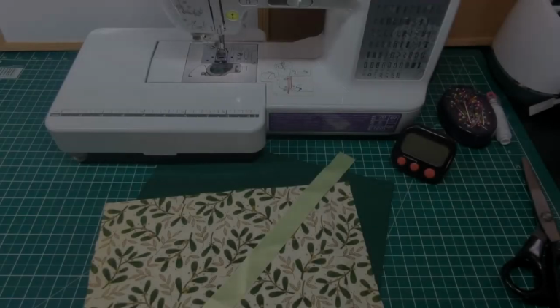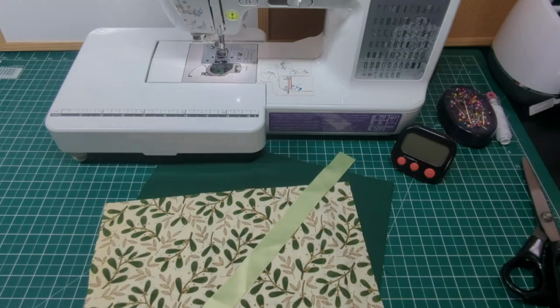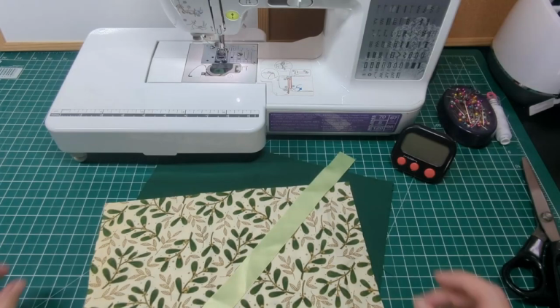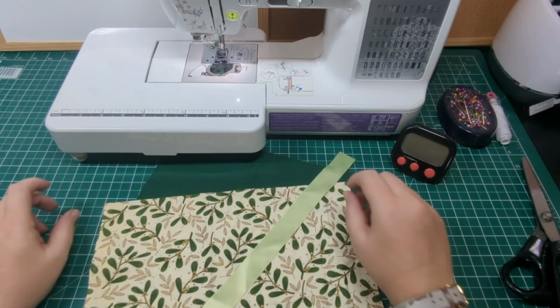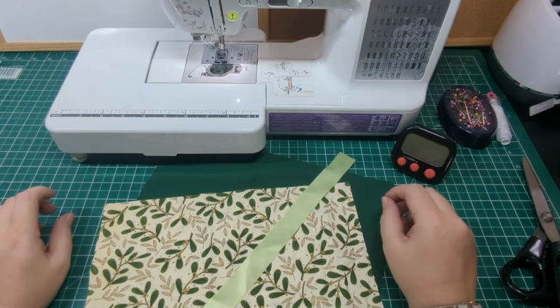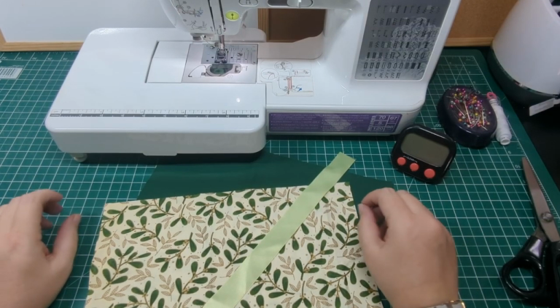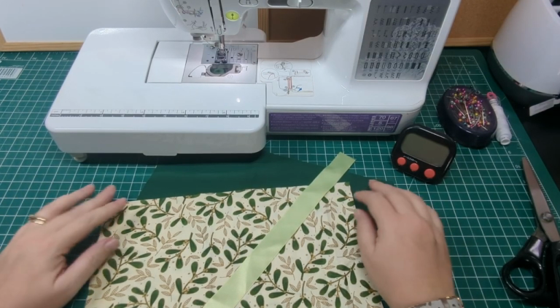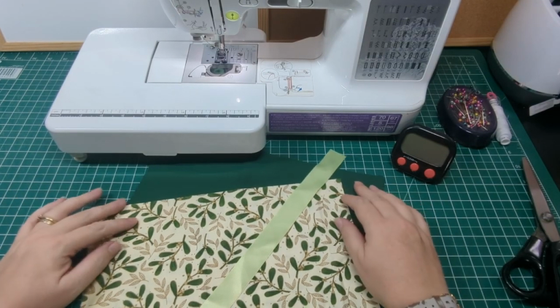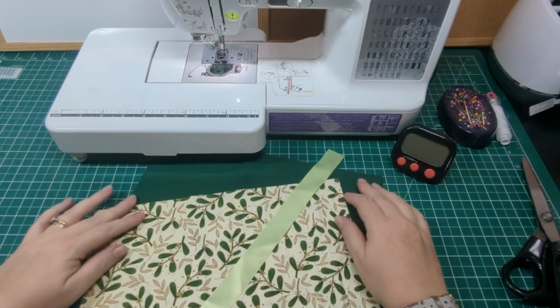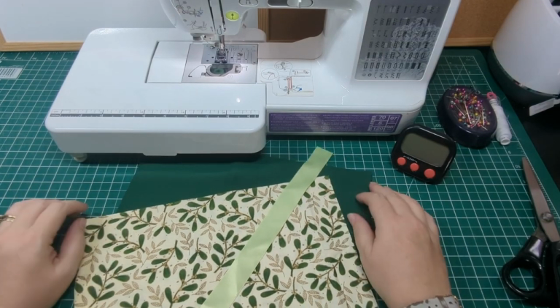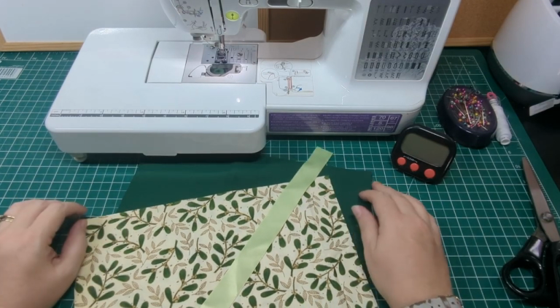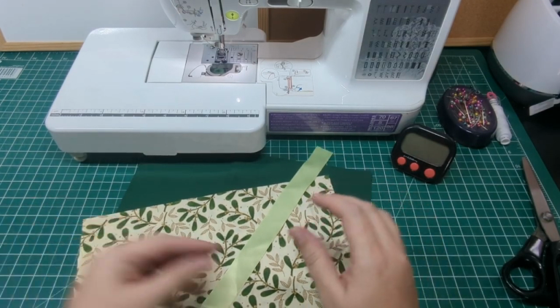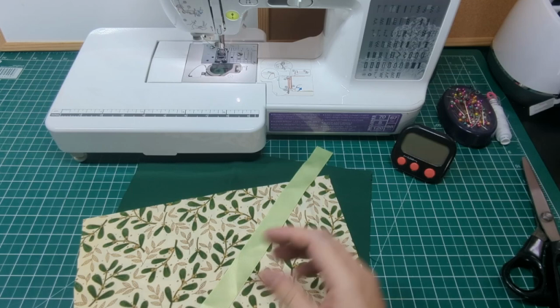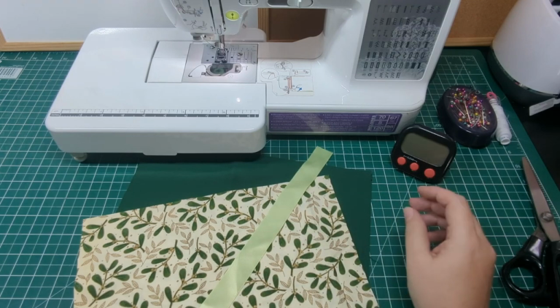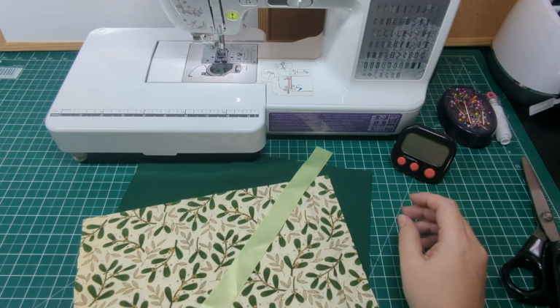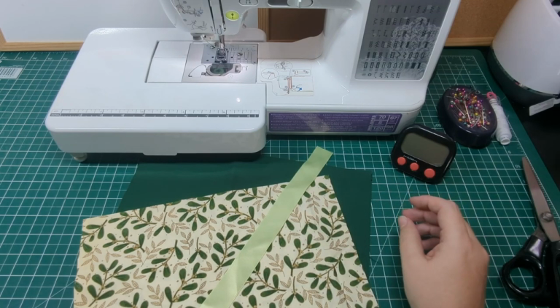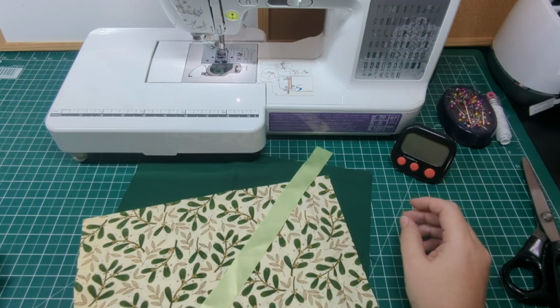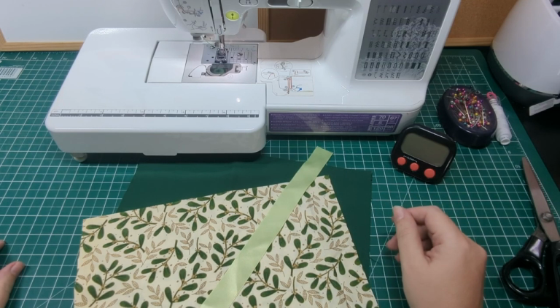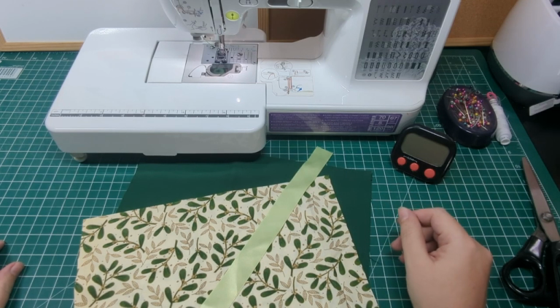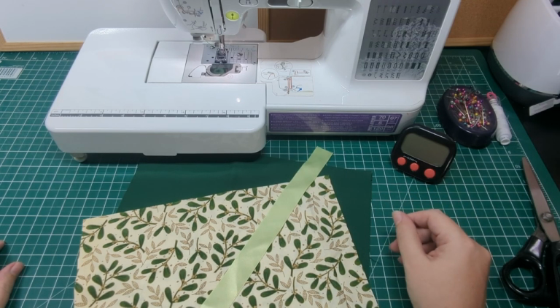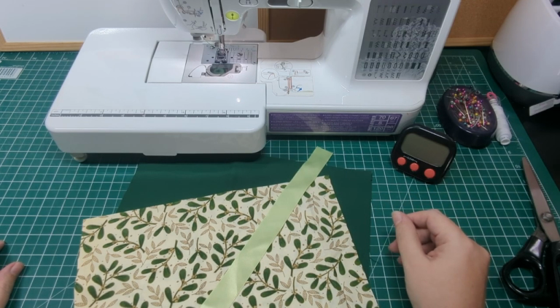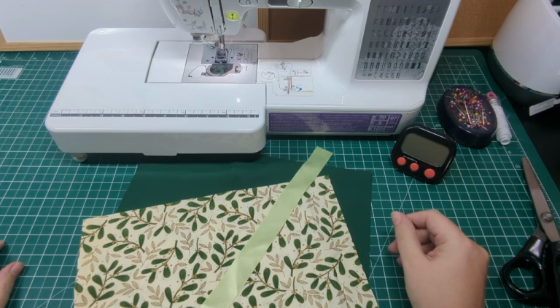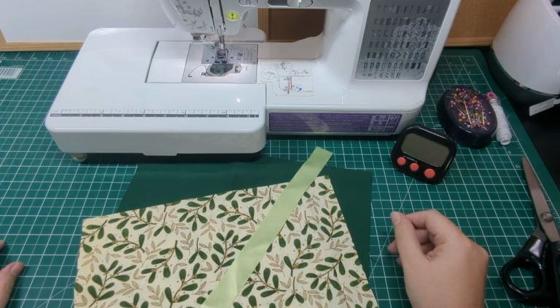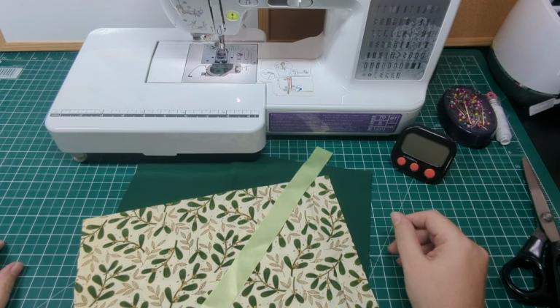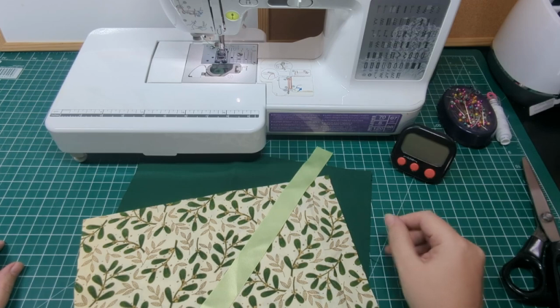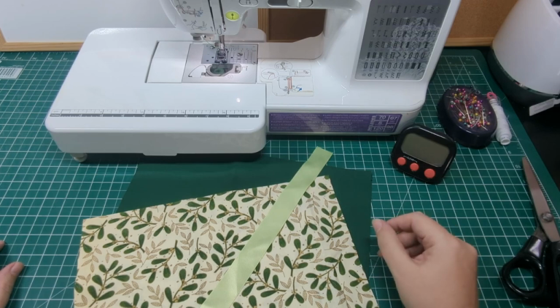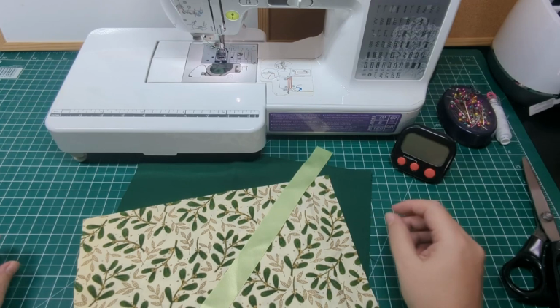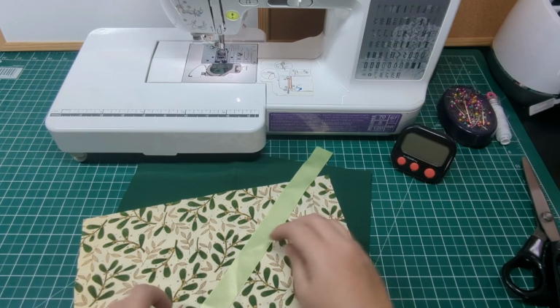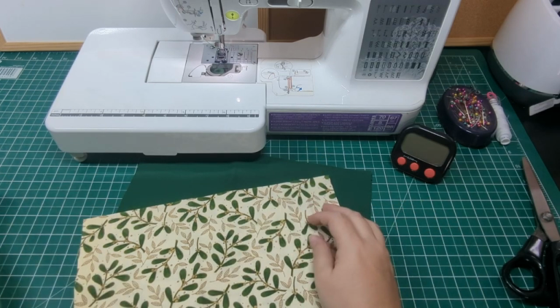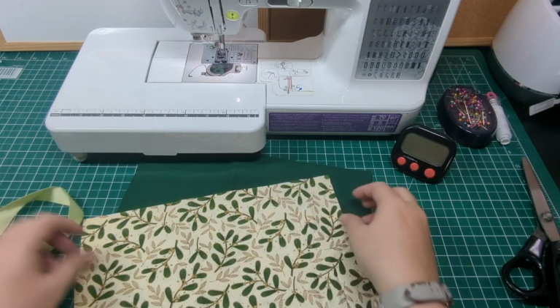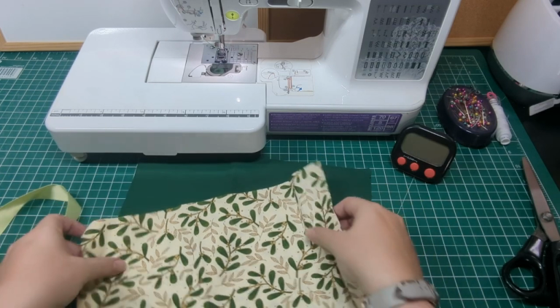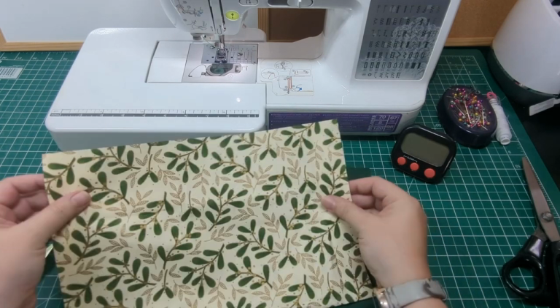Hey everyone, a little Christmas sewing this week — this time wine bags. We make our own wine through the year and we gift bottles at Christmas. It's just become our thing. This year I'll be making up my own bags to gift them in.